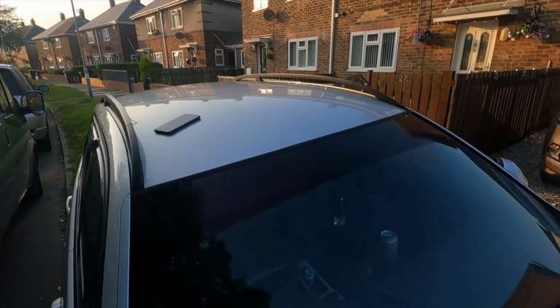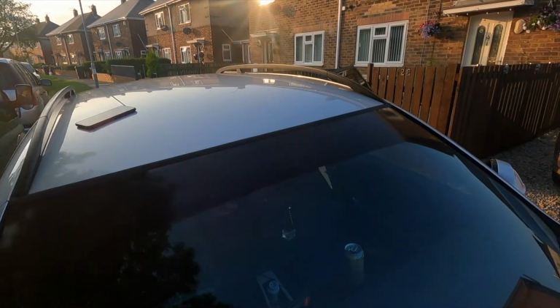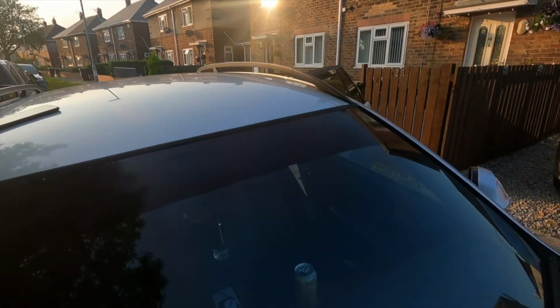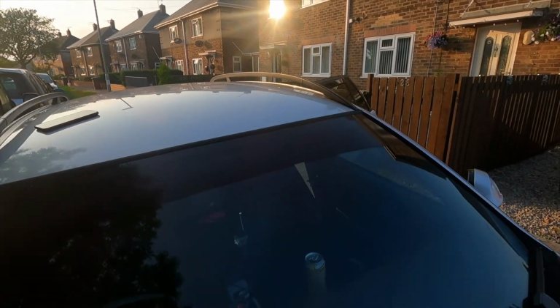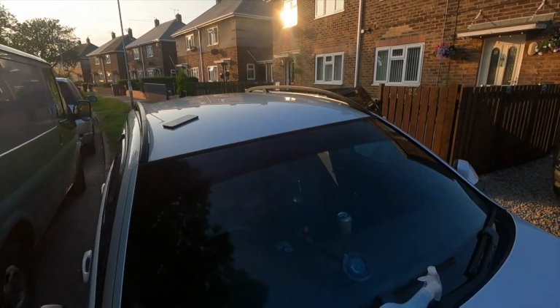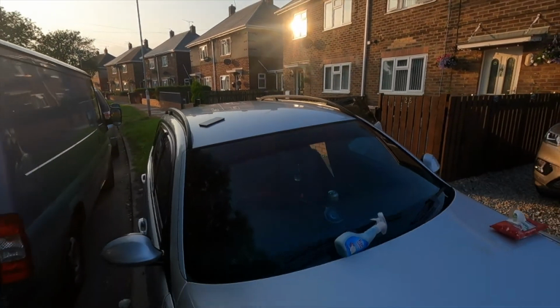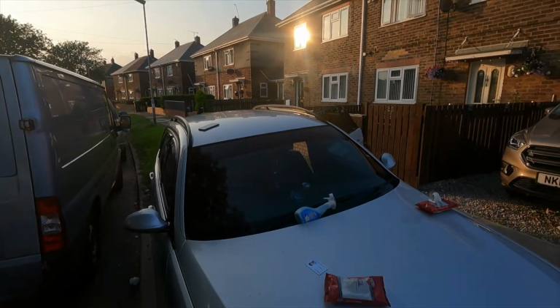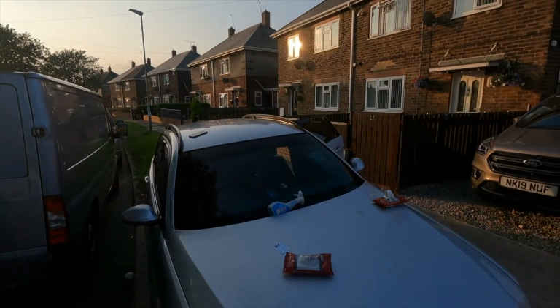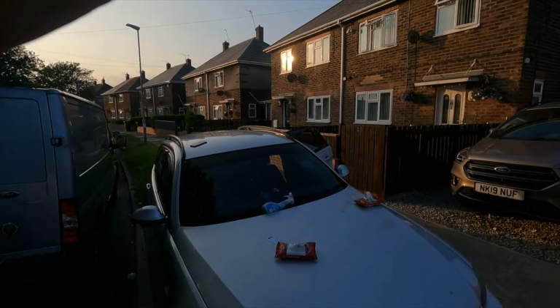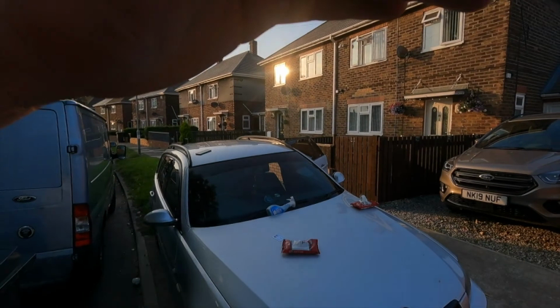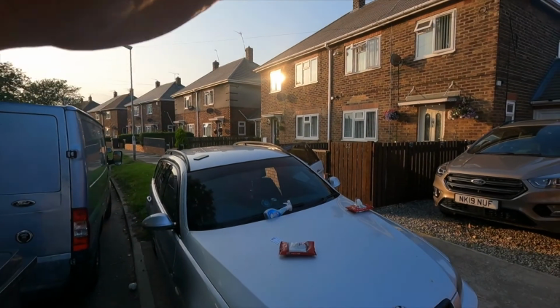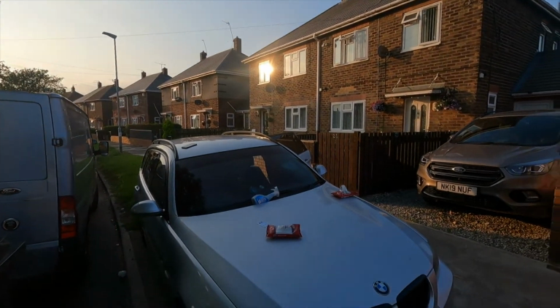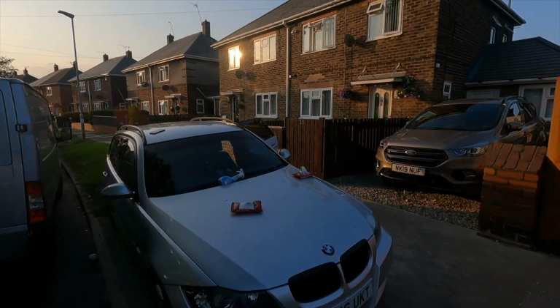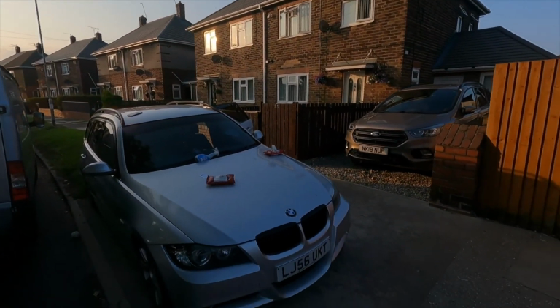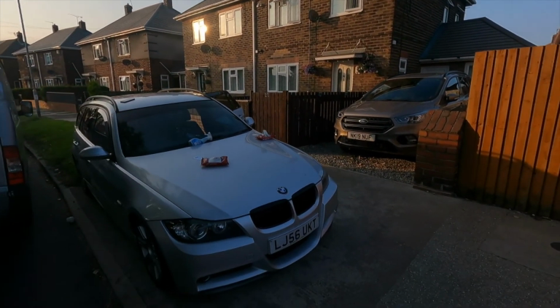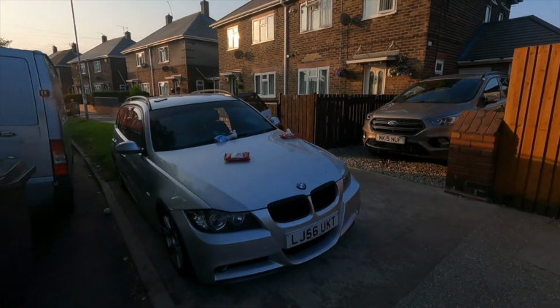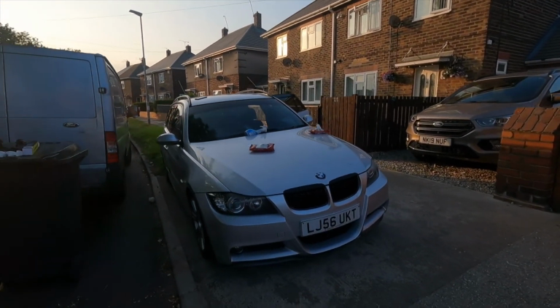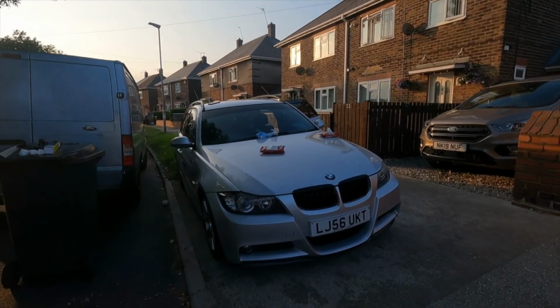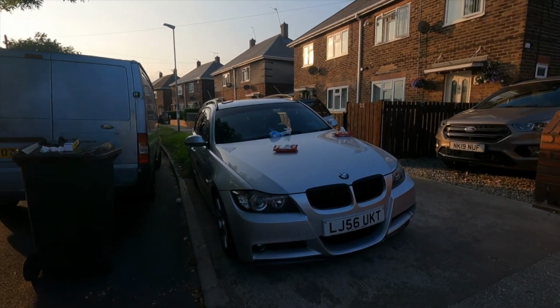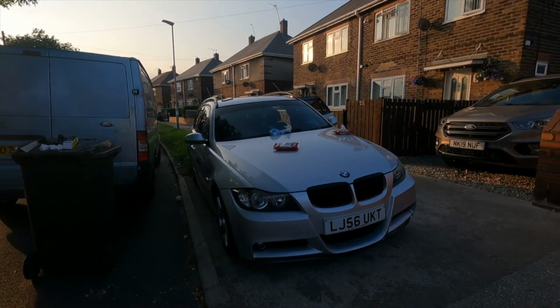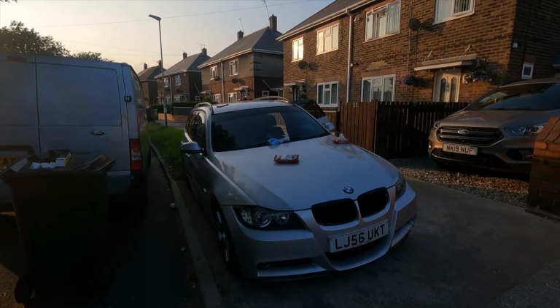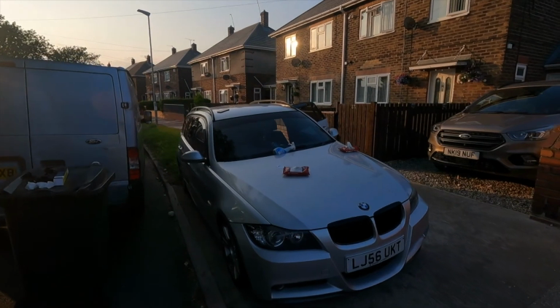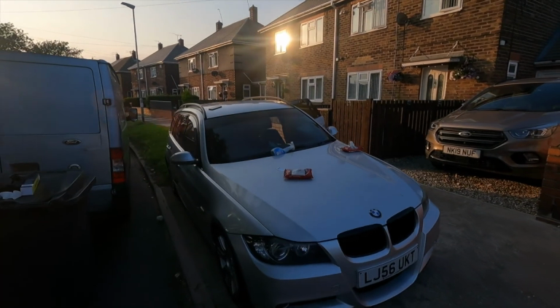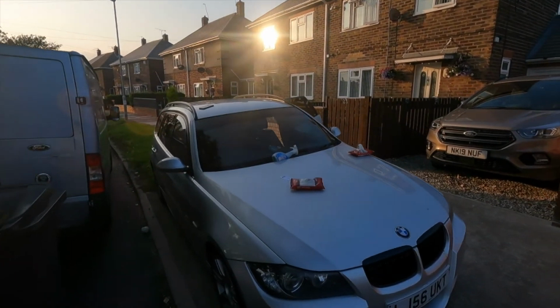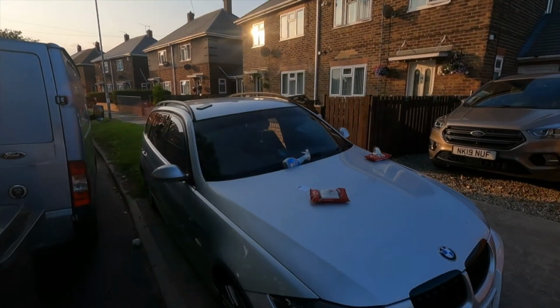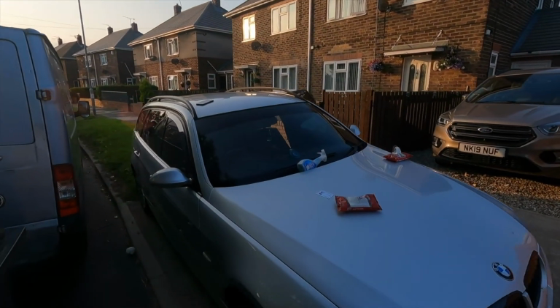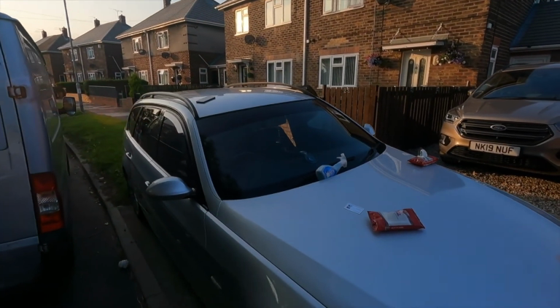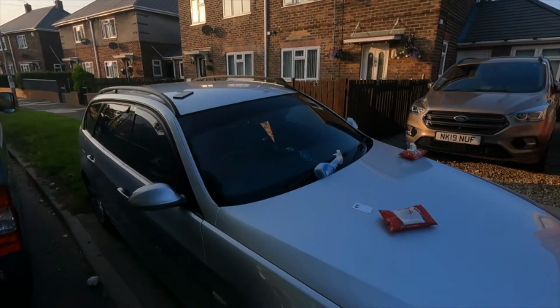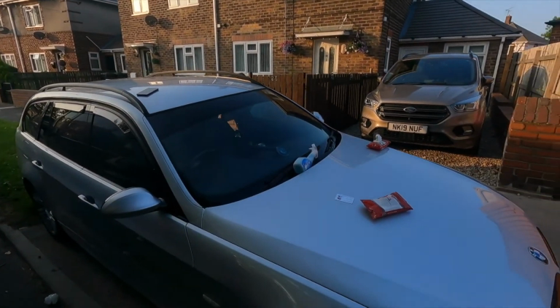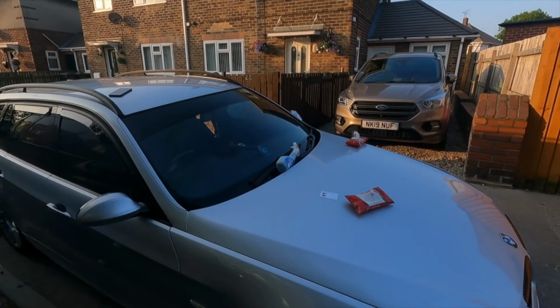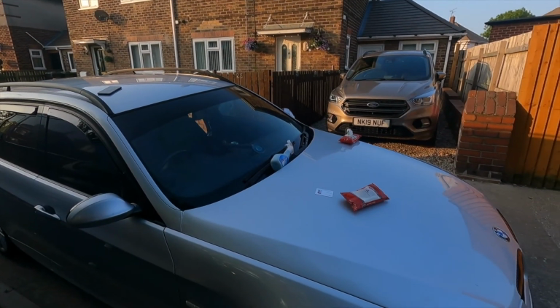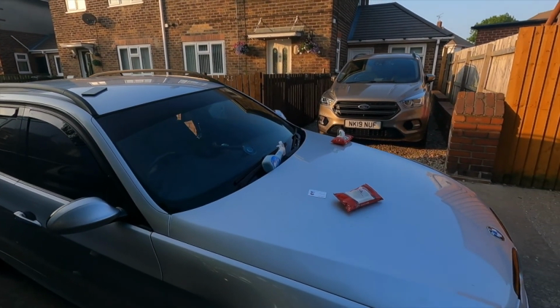There we are - sun strip's on. Looks mint, that. Just waiting until I've got it all cleaned up. Definitely looks mint.